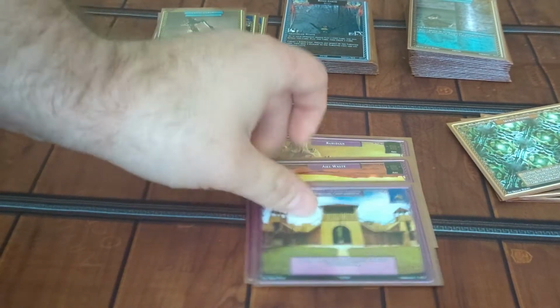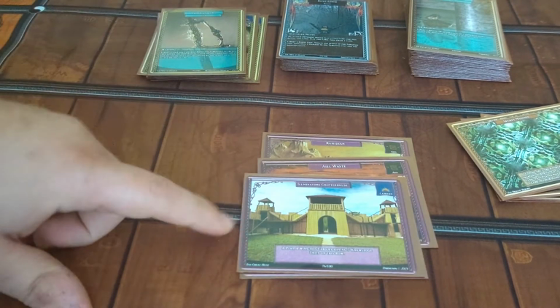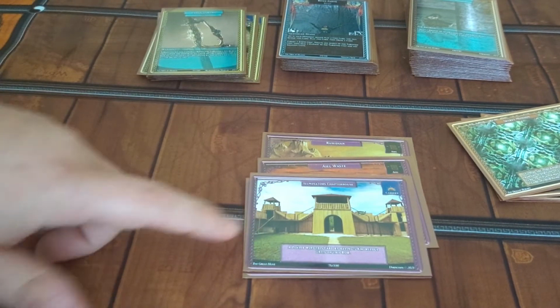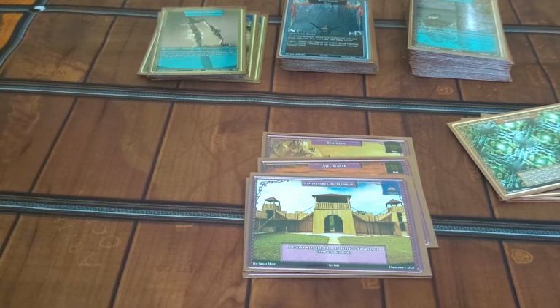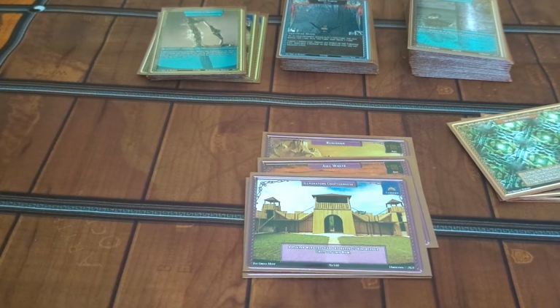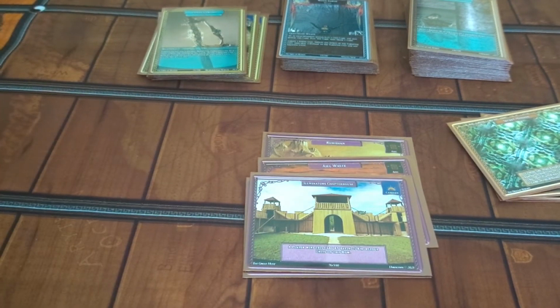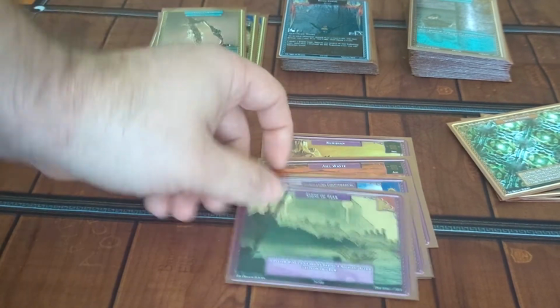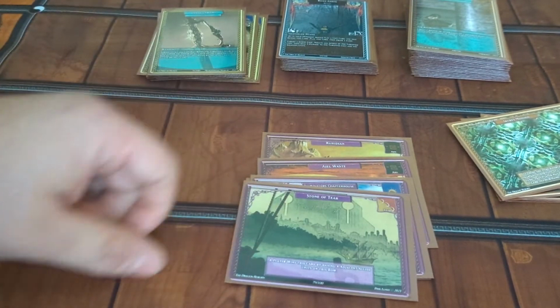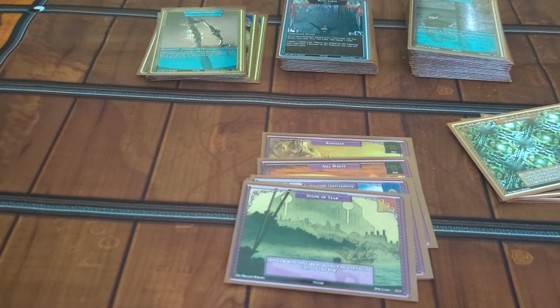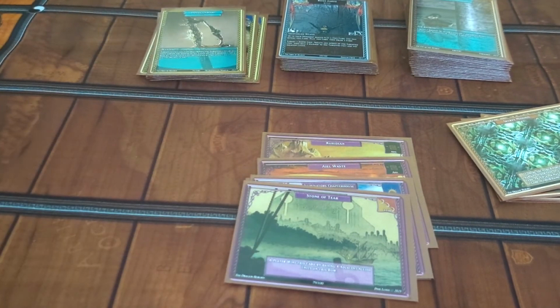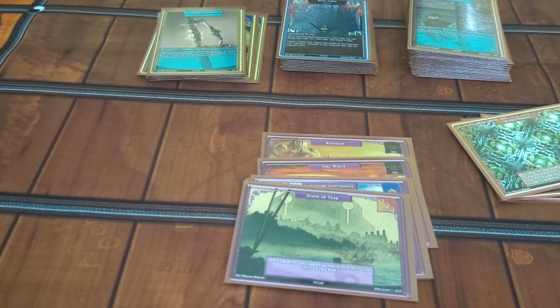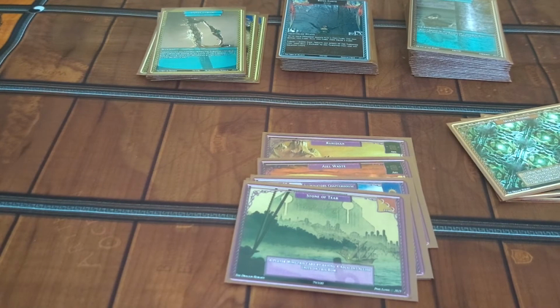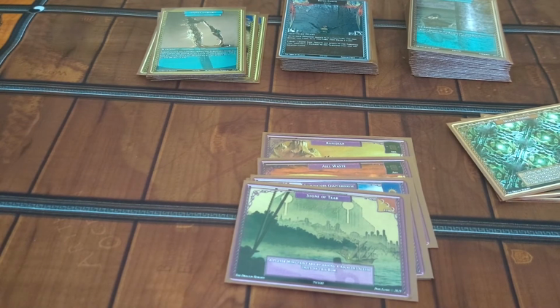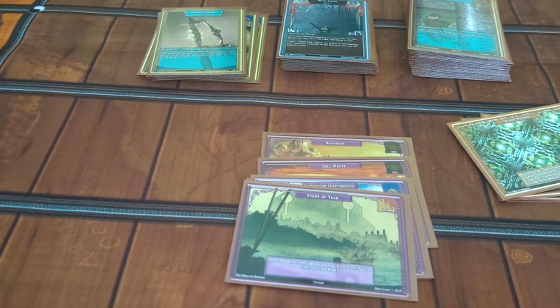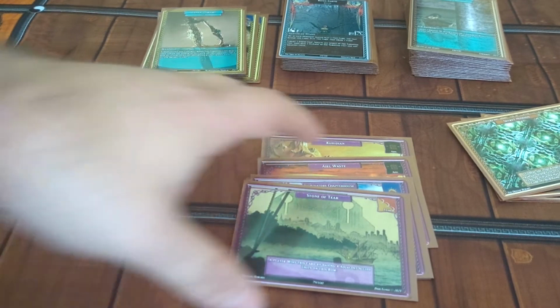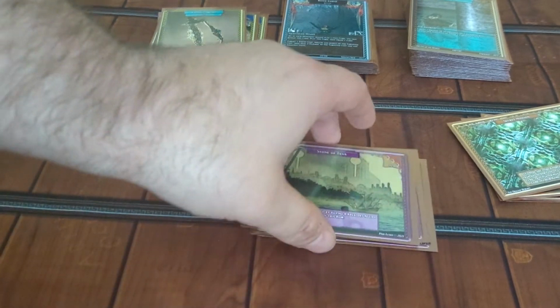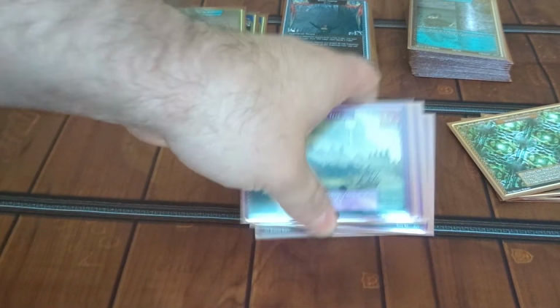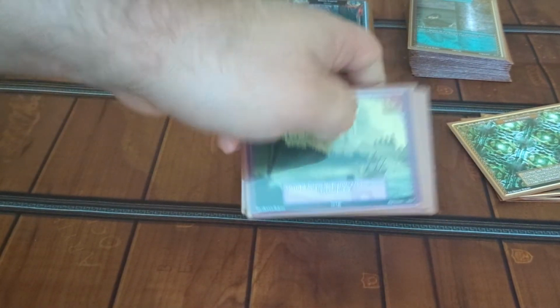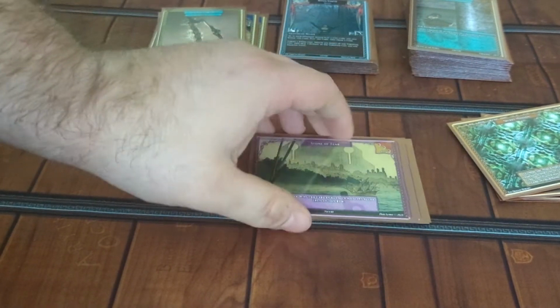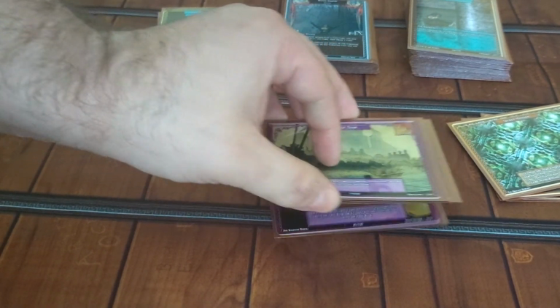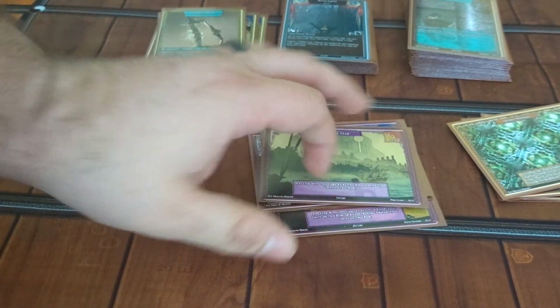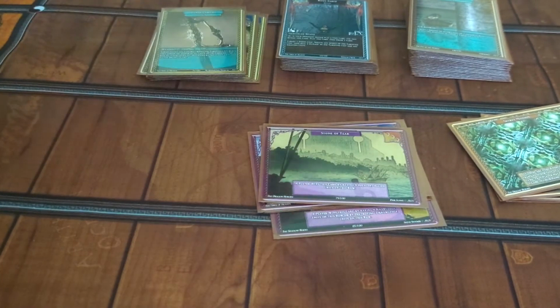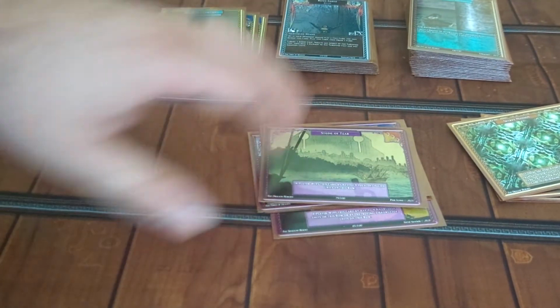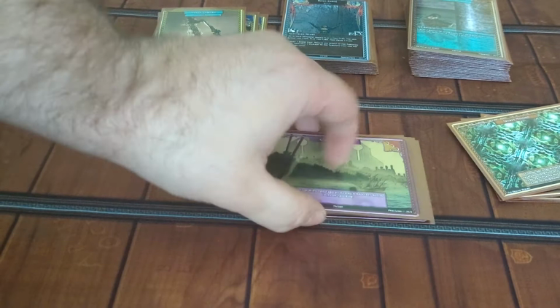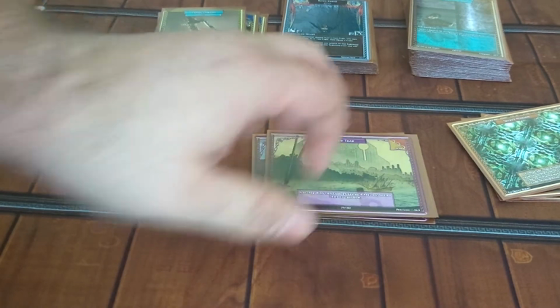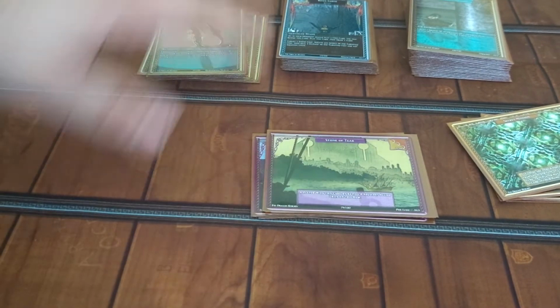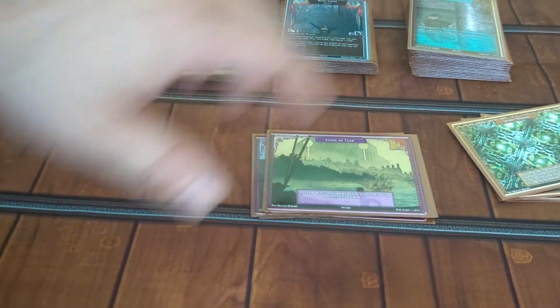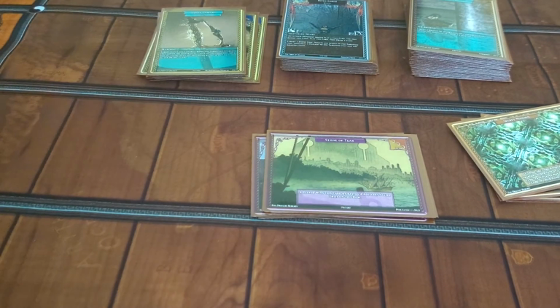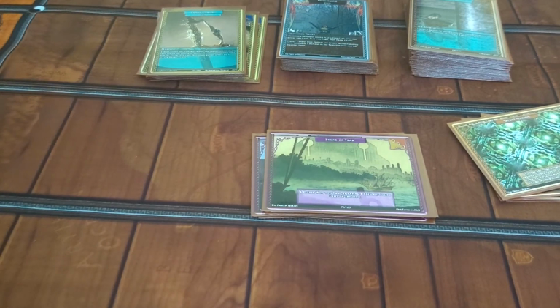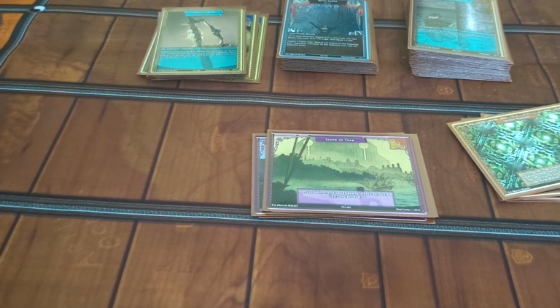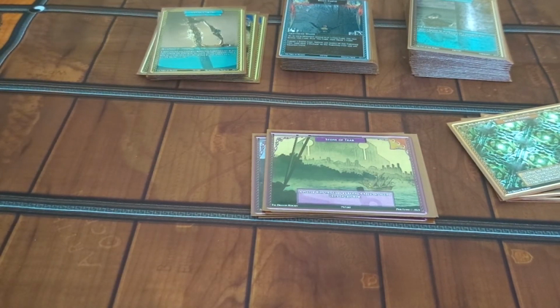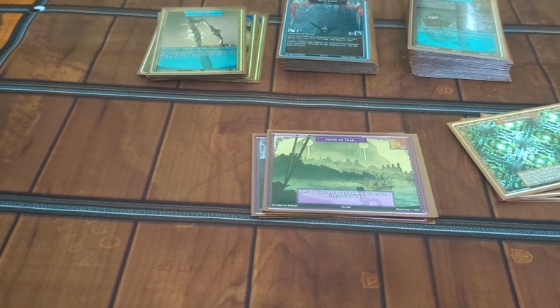By utilizing things like the Illuminator's Chapter House and the Stone of Tear, you should easily be able to take out opponents quickly with the deck known as the Aiel Rush Deck. The brown deck is yours to play at JordanCon 2022.